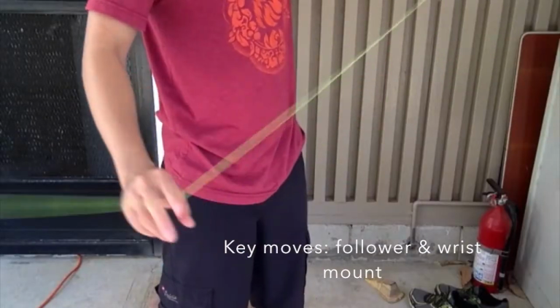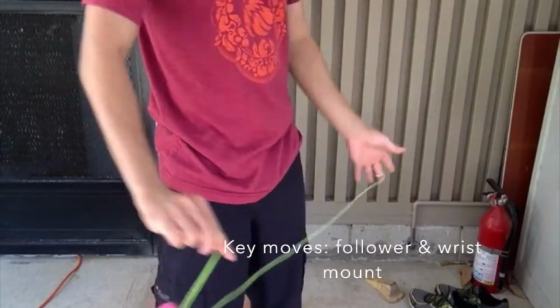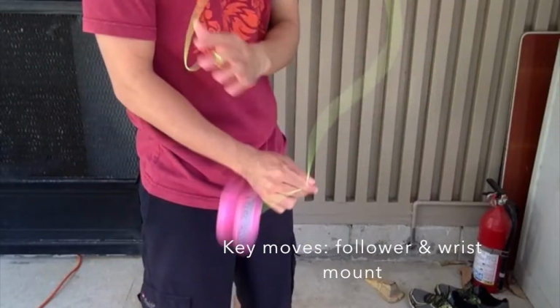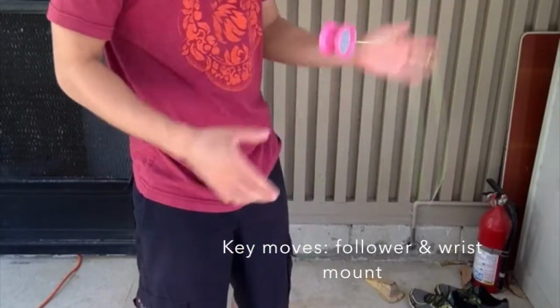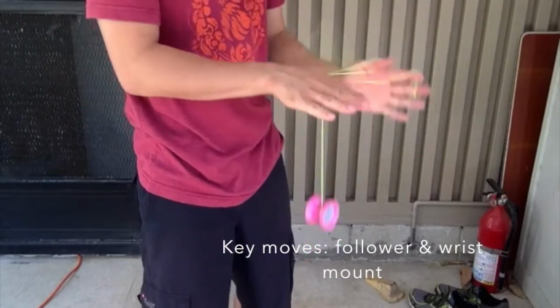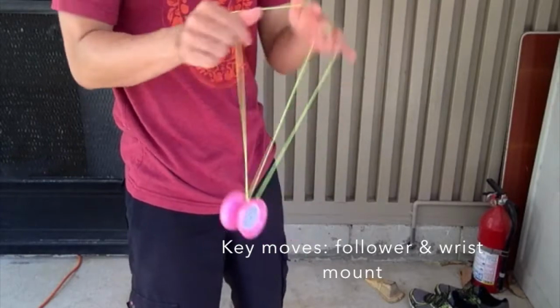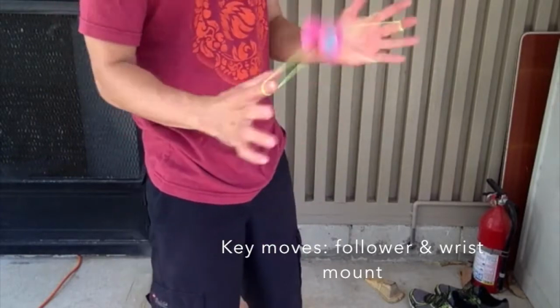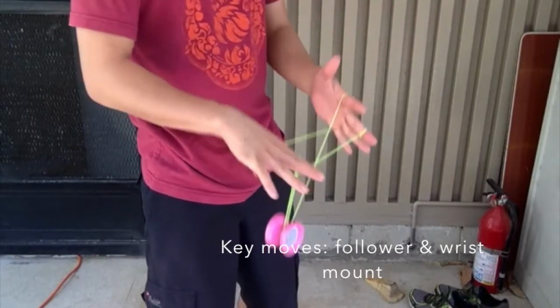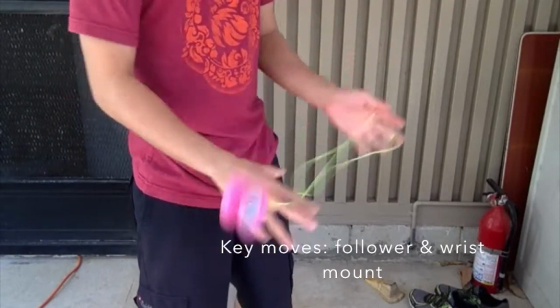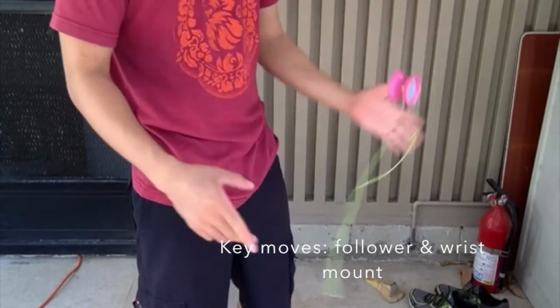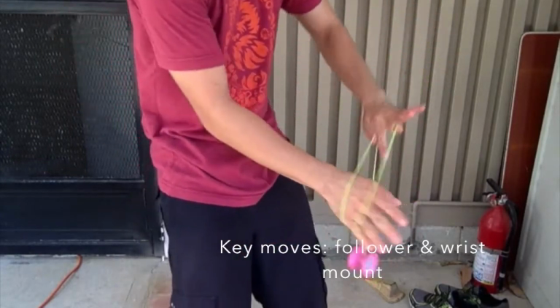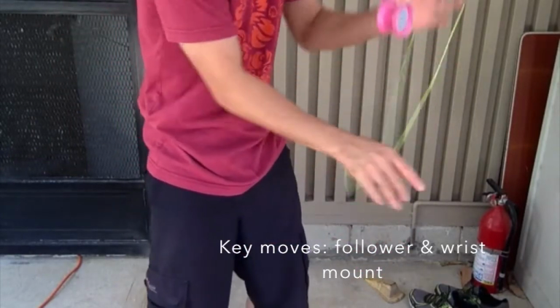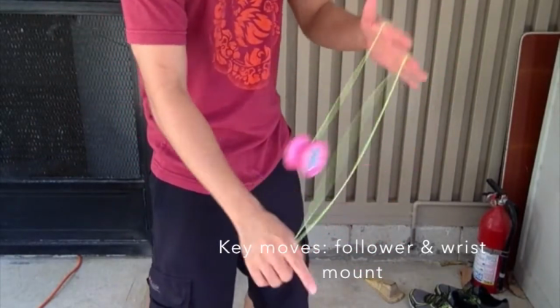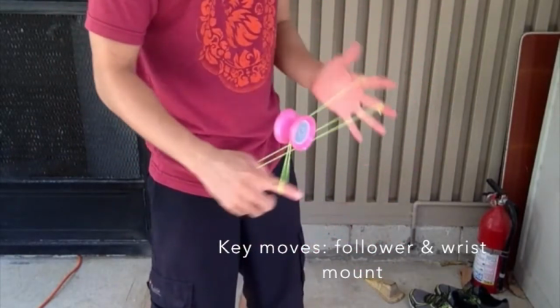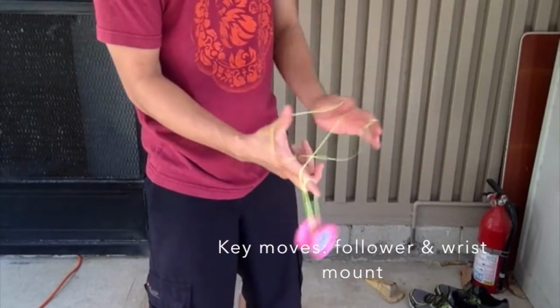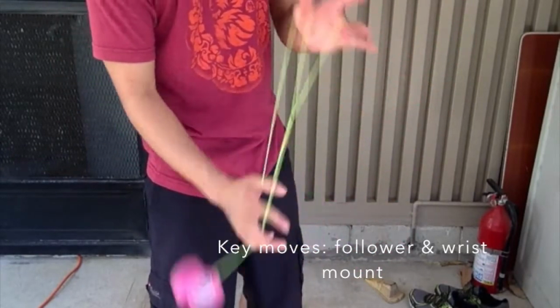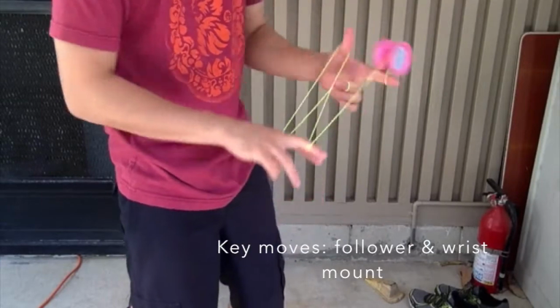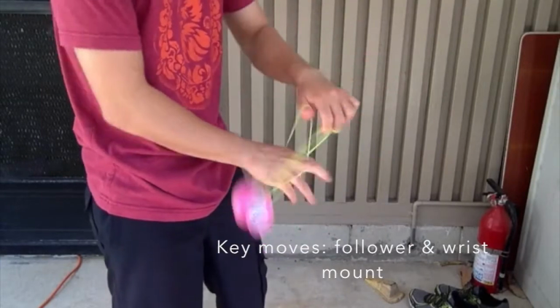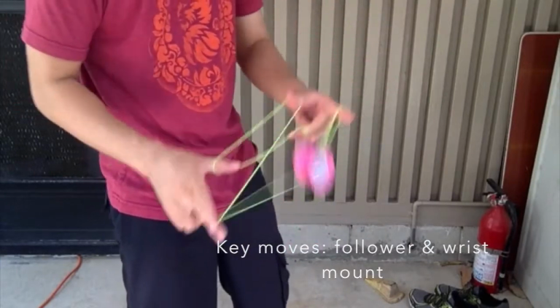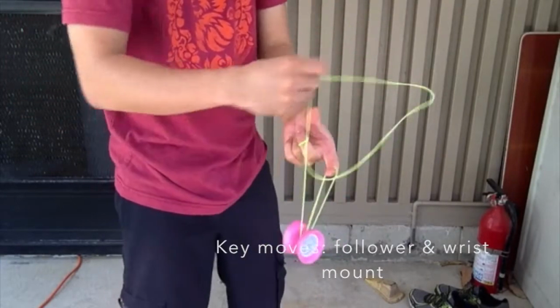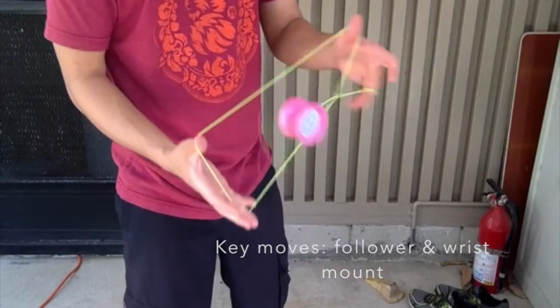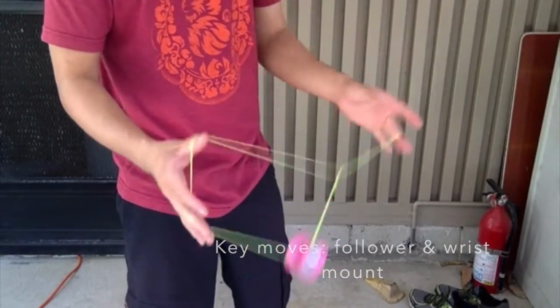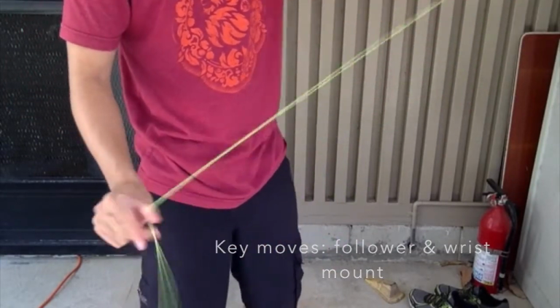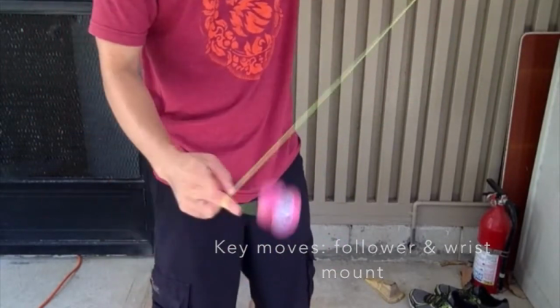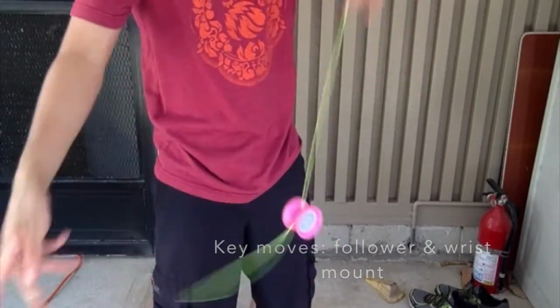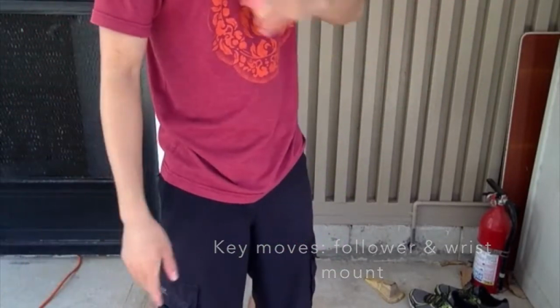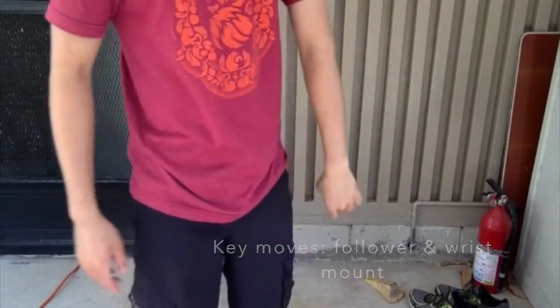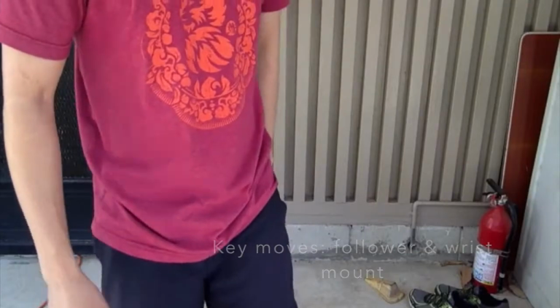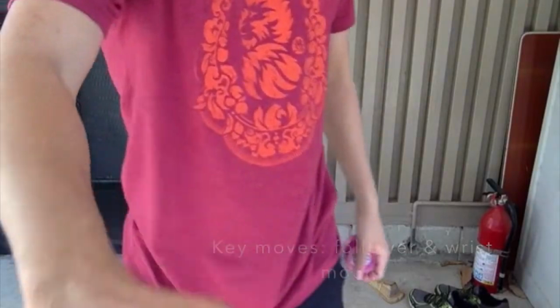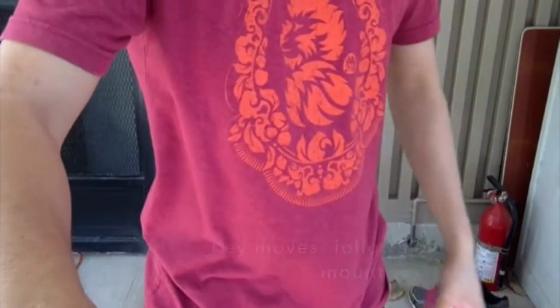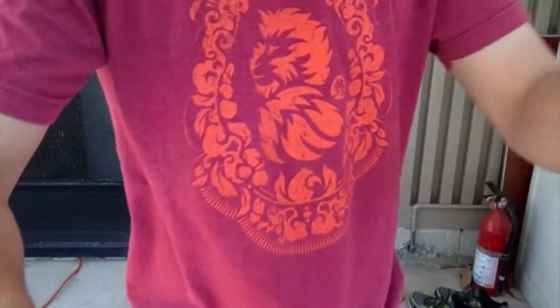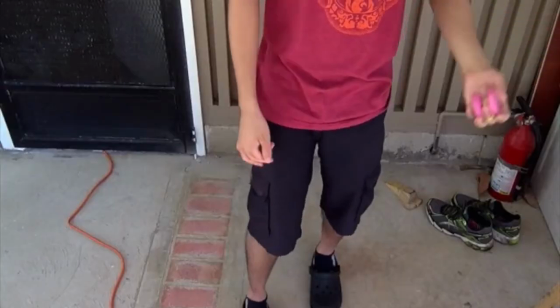This trick is kind of tricky, to be honest, because the string flies around, so I slowed down the clips and I'm going to try to explain it. I'll do my best and see where things go. You want to start off with a trapeze and pinch the outermost string of that trapeze.